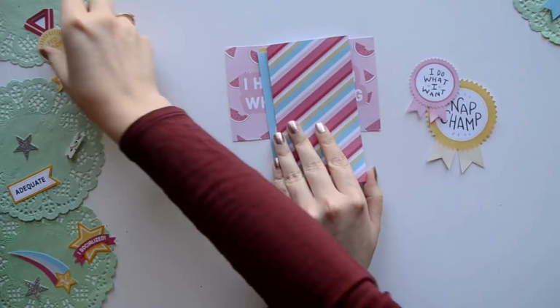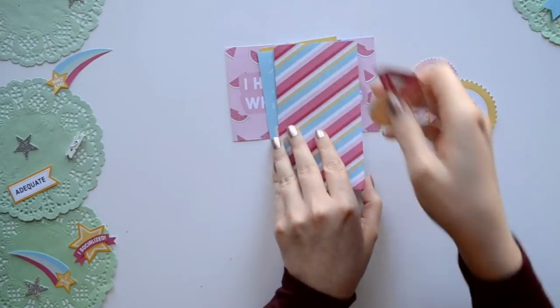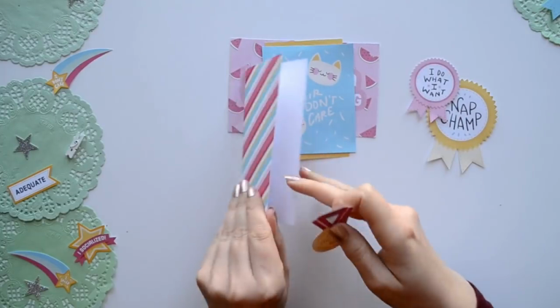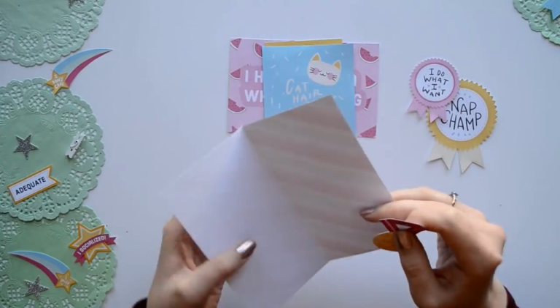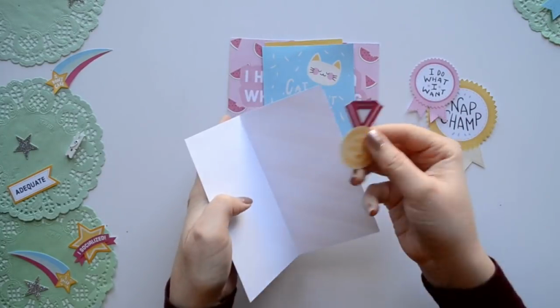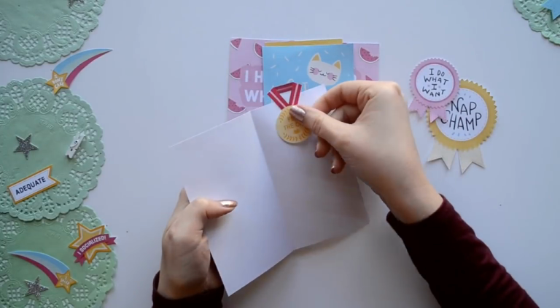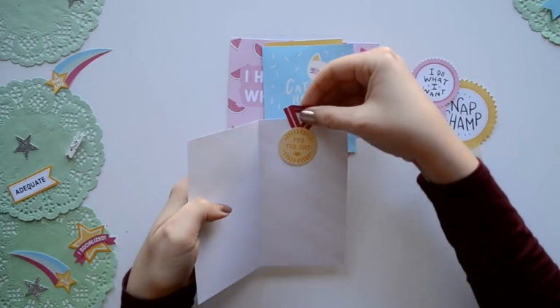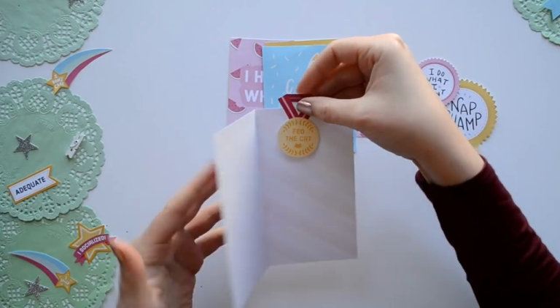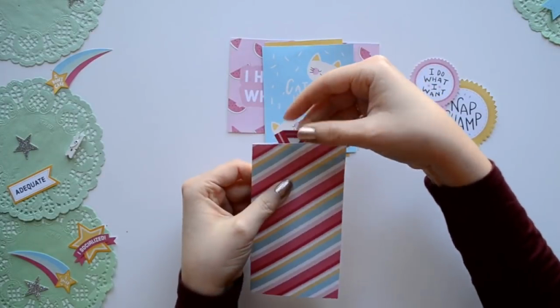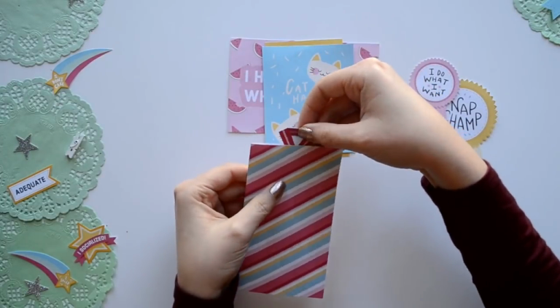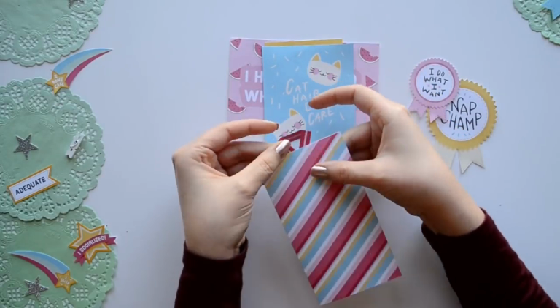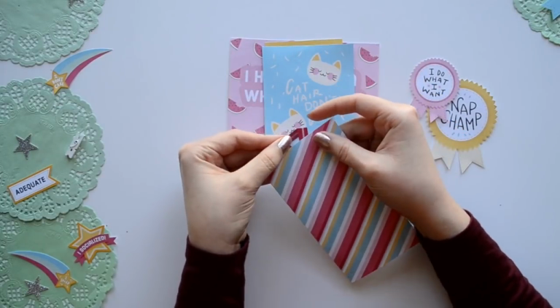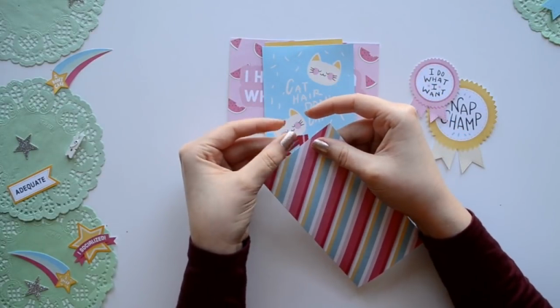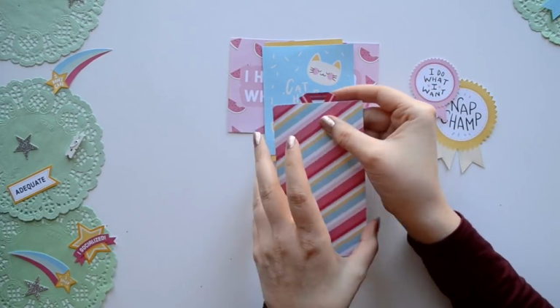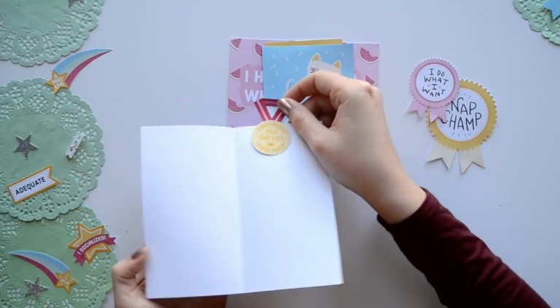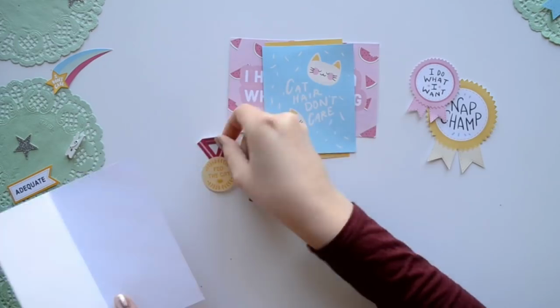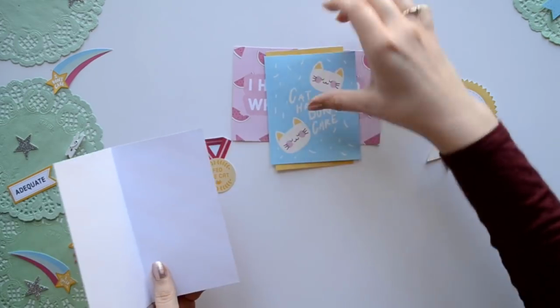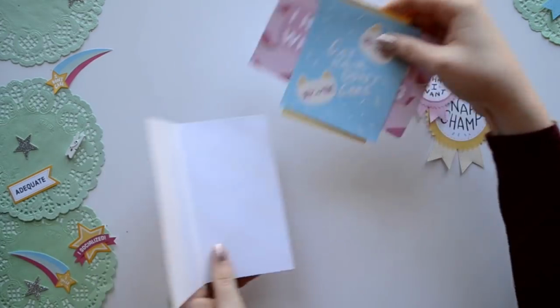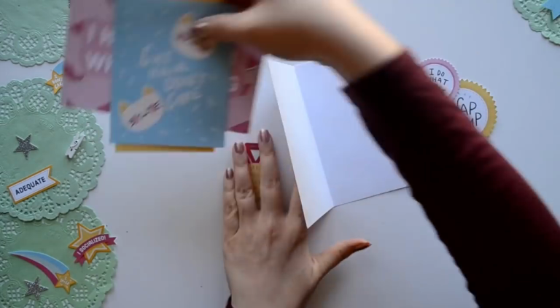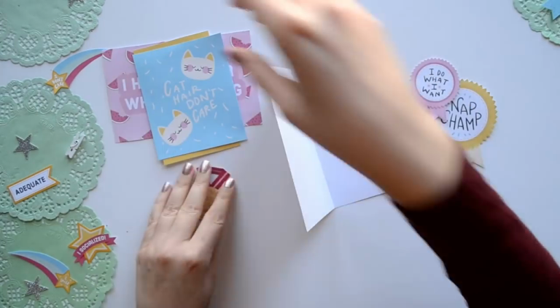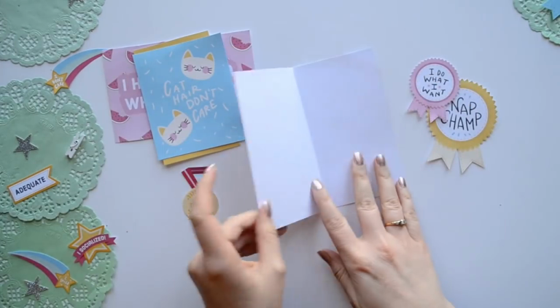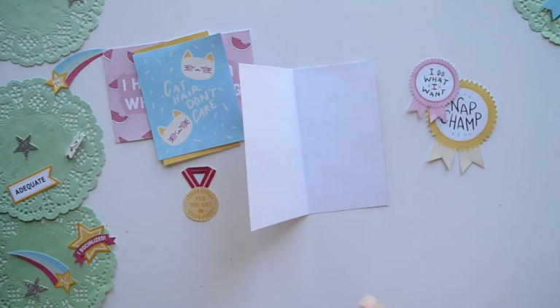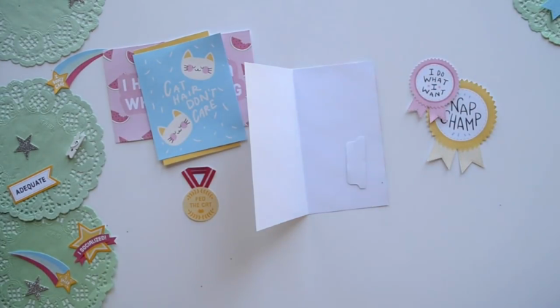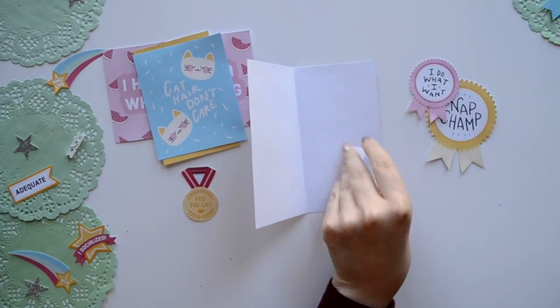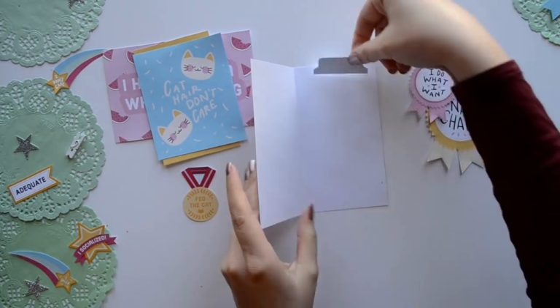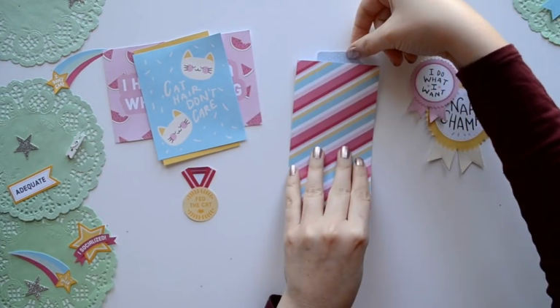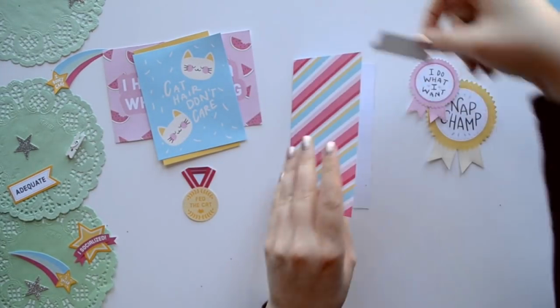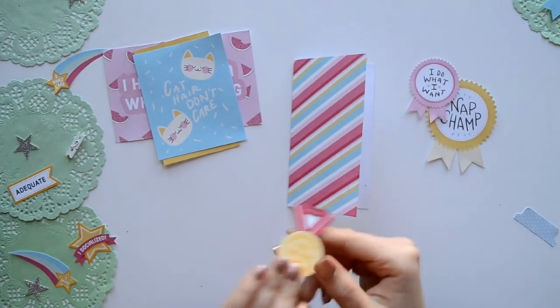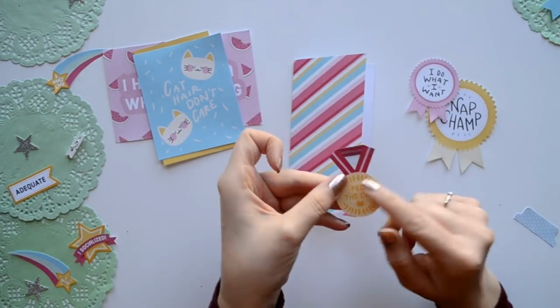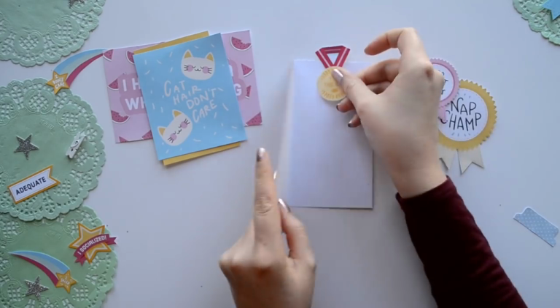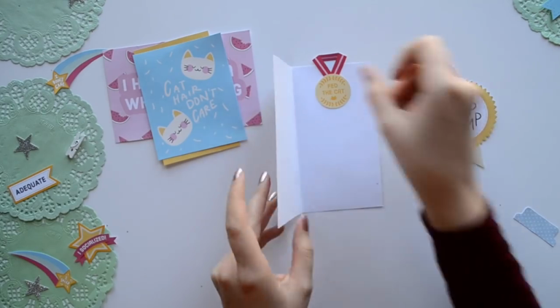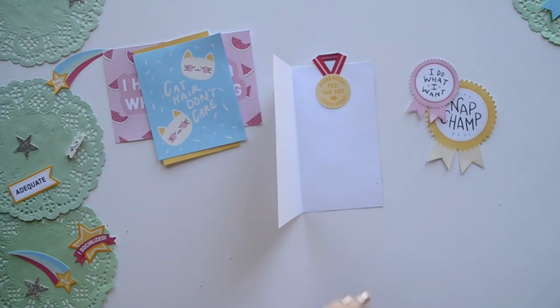I couldn't resist using the quirky awards for embellishments. My personal favorite: 'I do what I want.' If my cat could talk, that would be her motto.